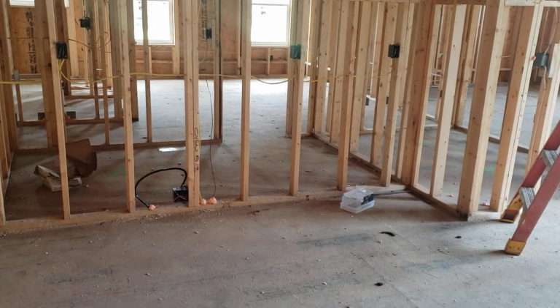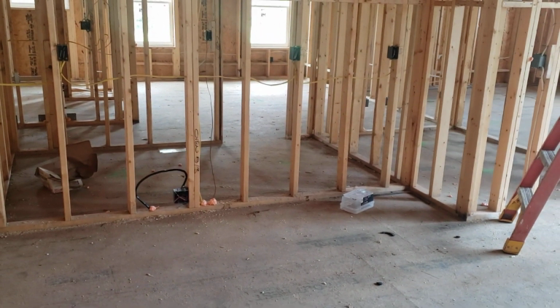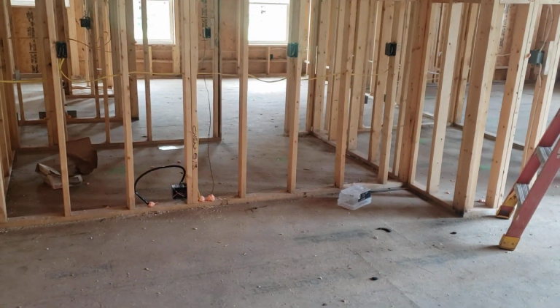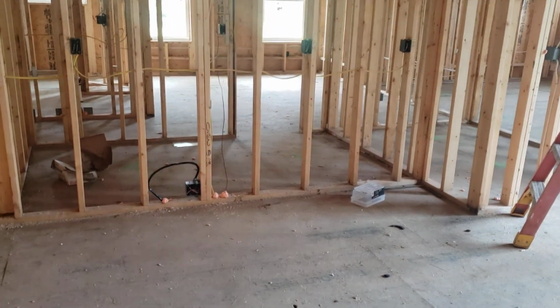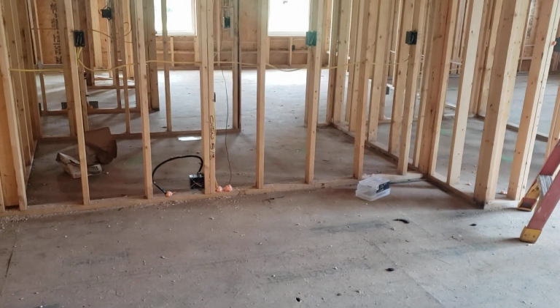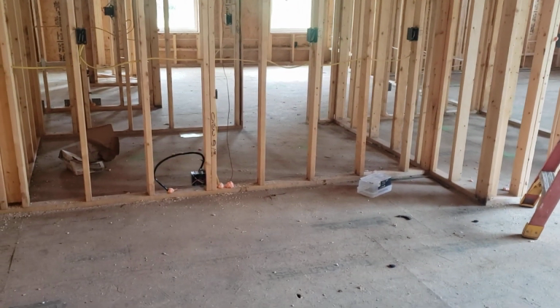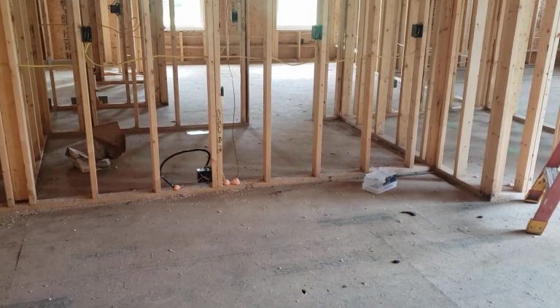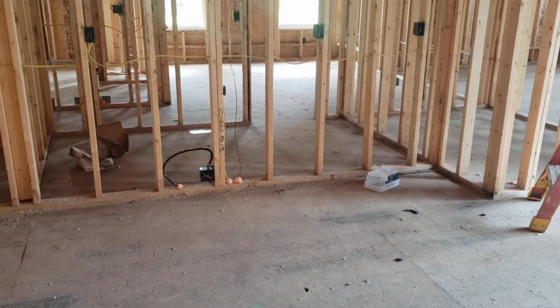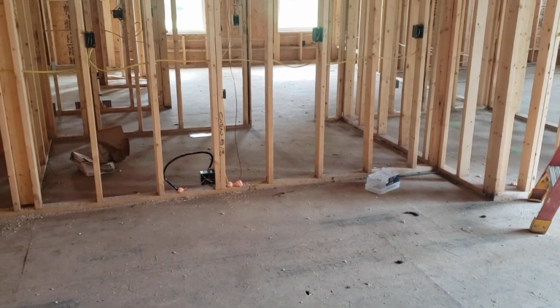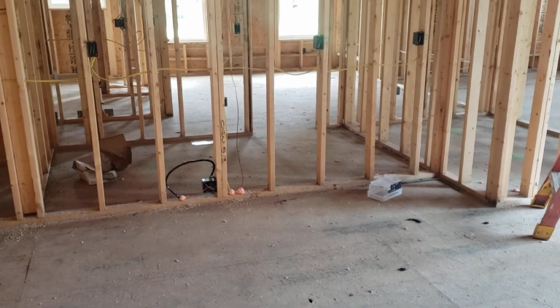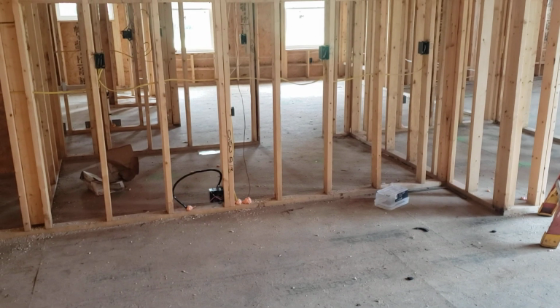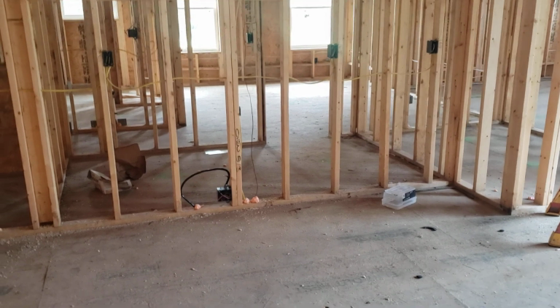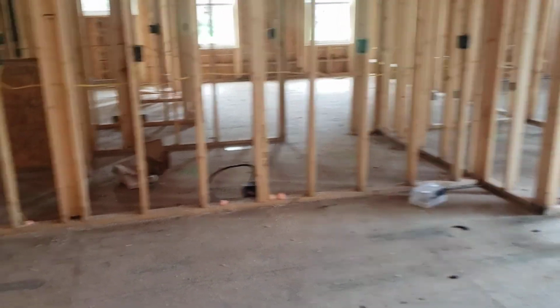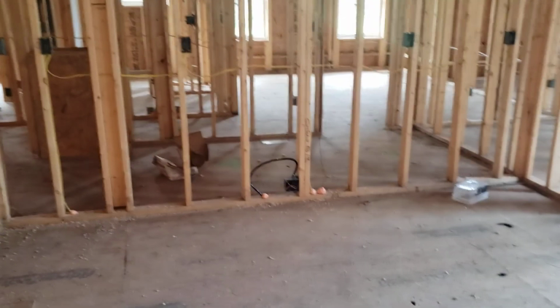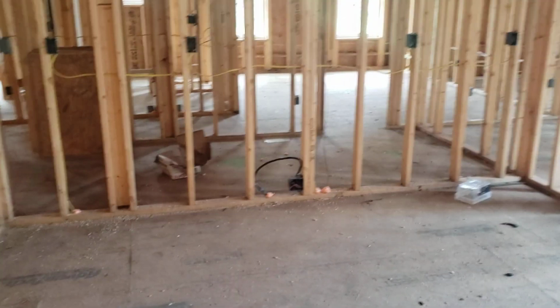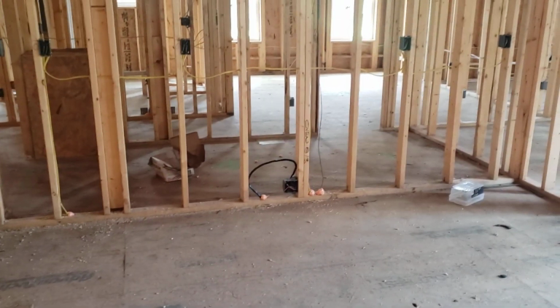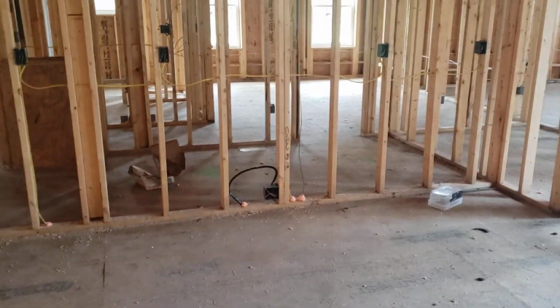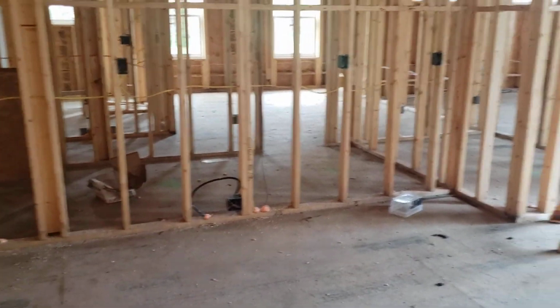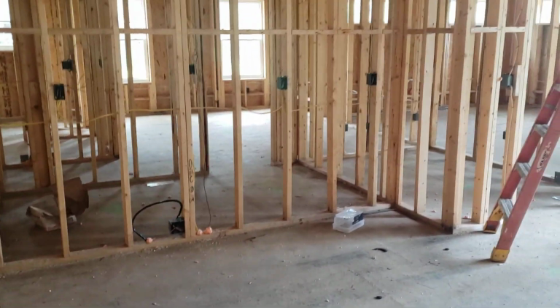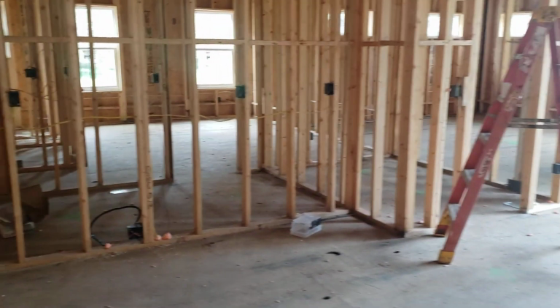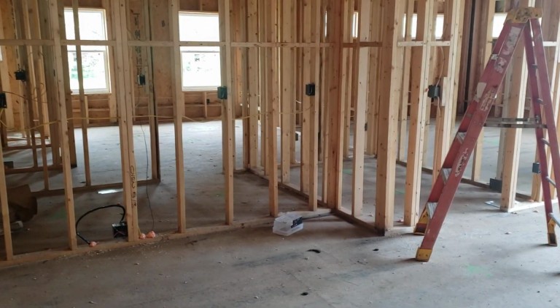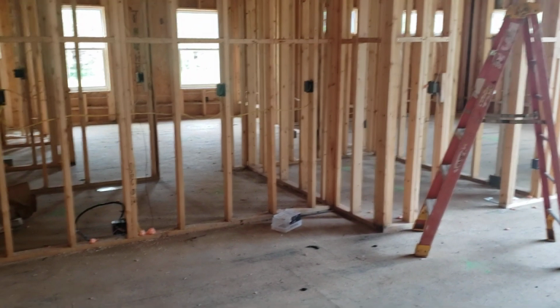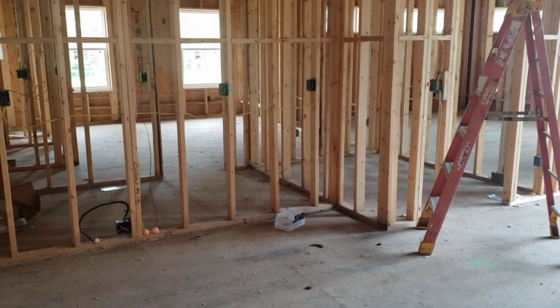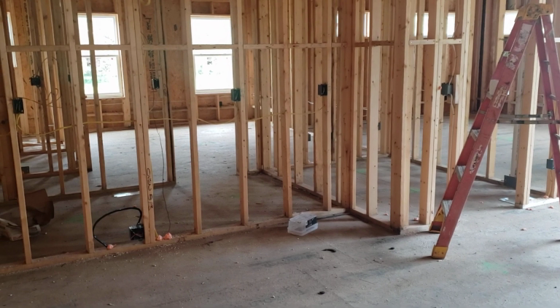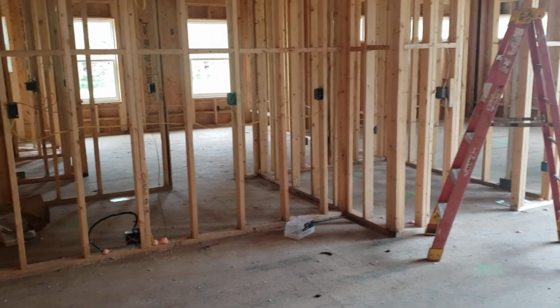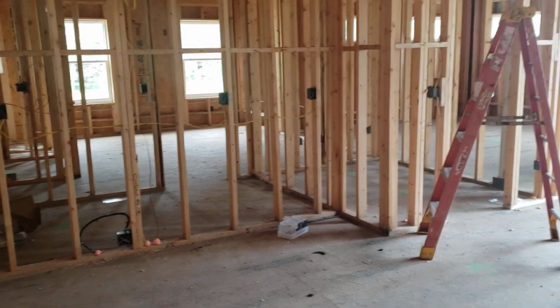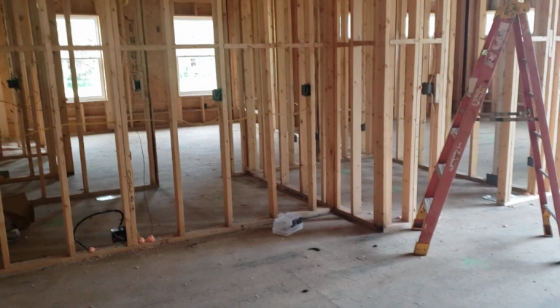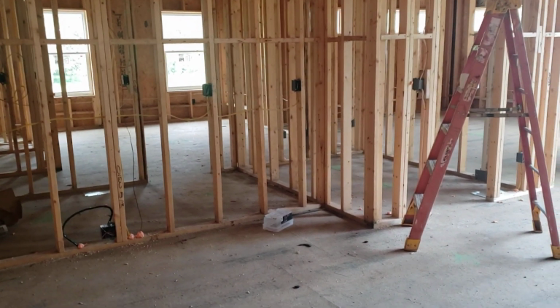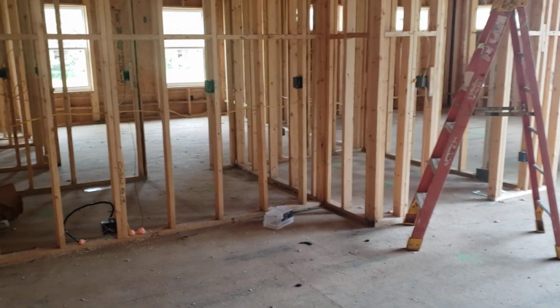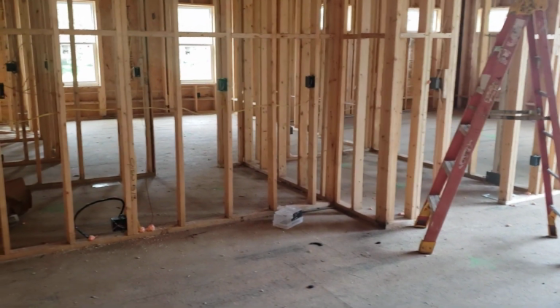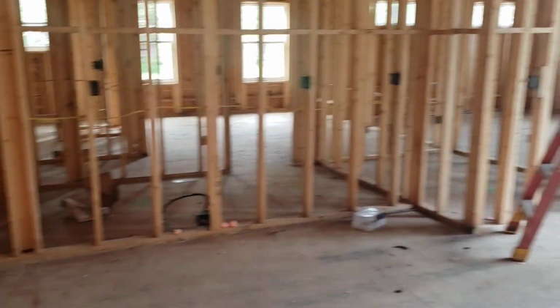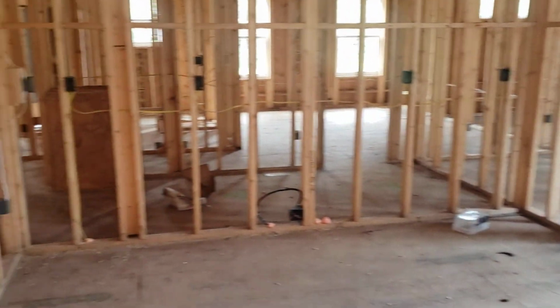Independent client, customer Gerald through Burd Construction. This is a new construction, so there's no EPA remodeling or RRP lead. We will not be testing any lead-based paints today.